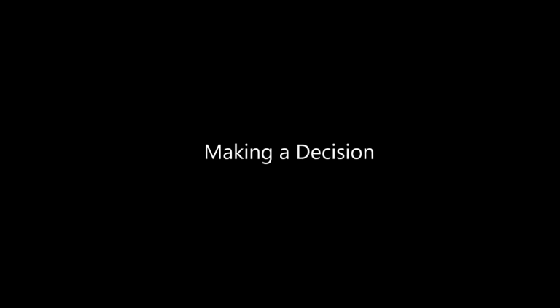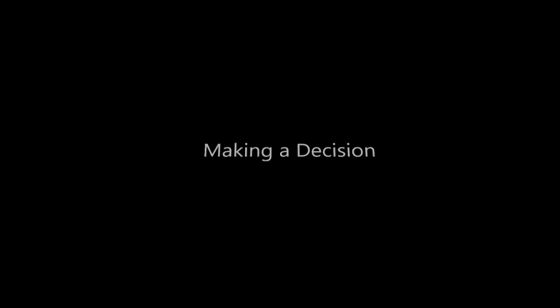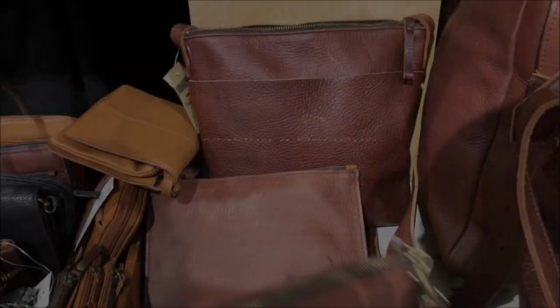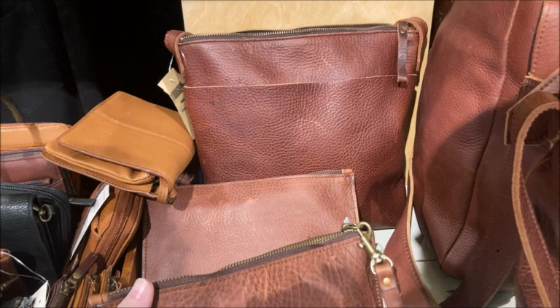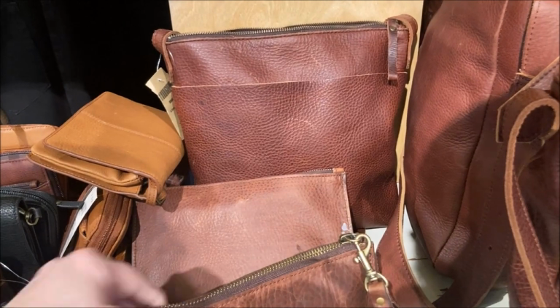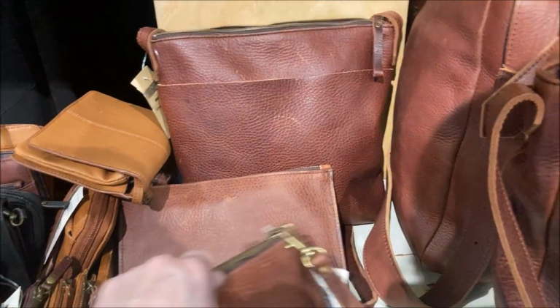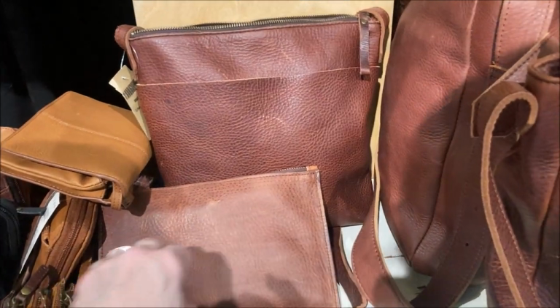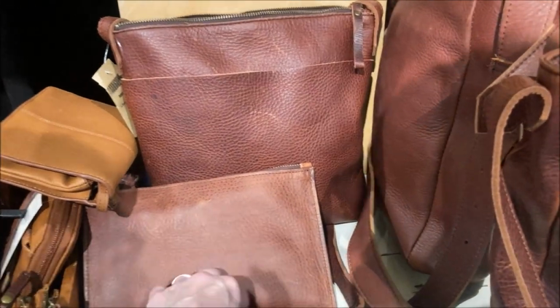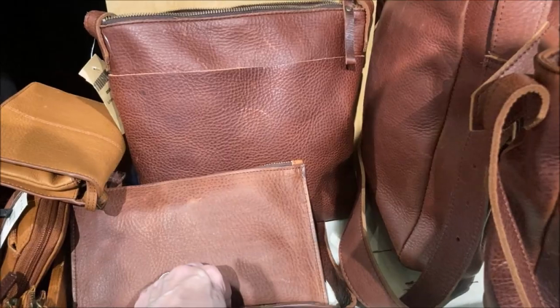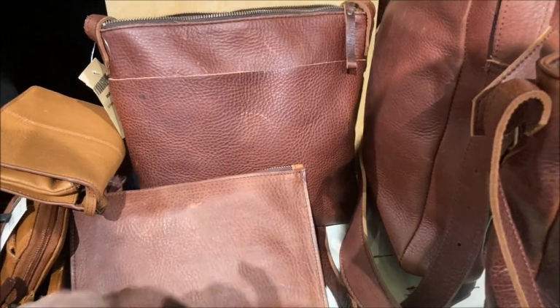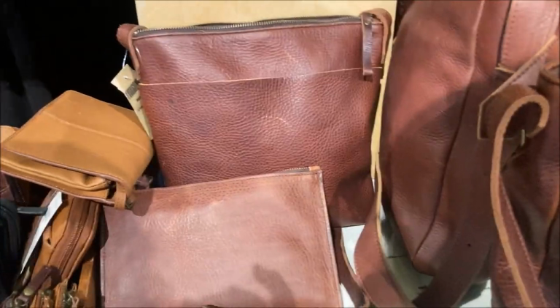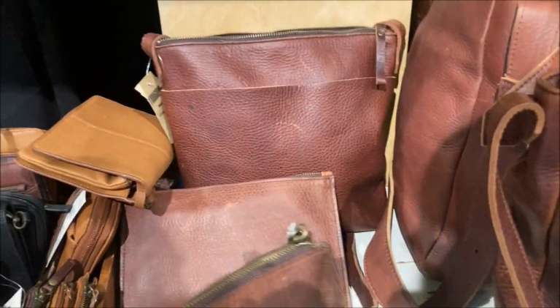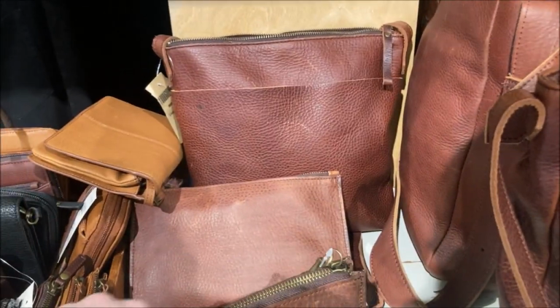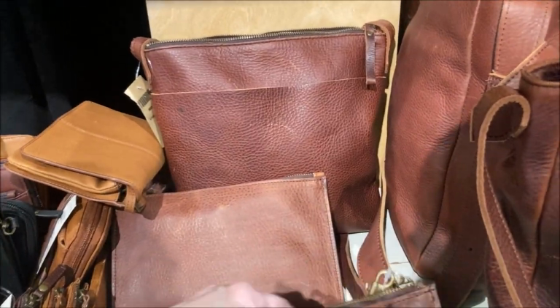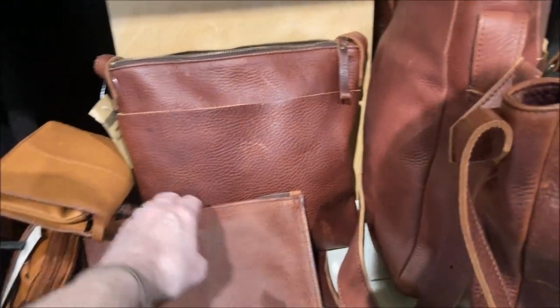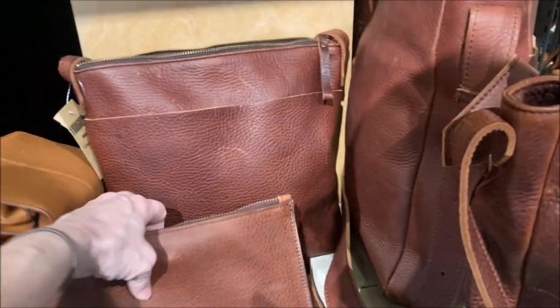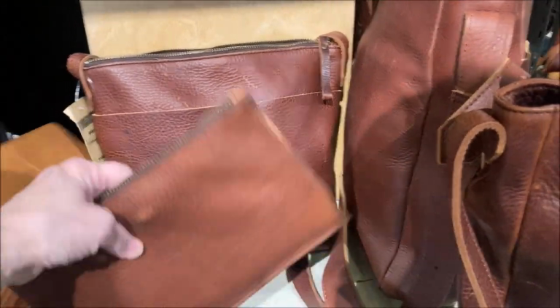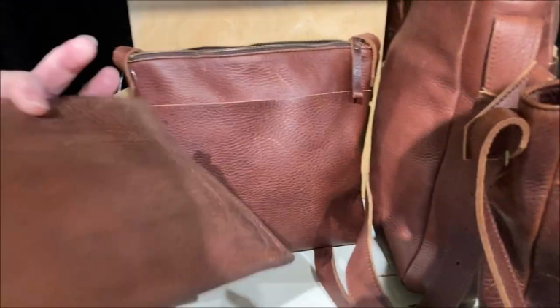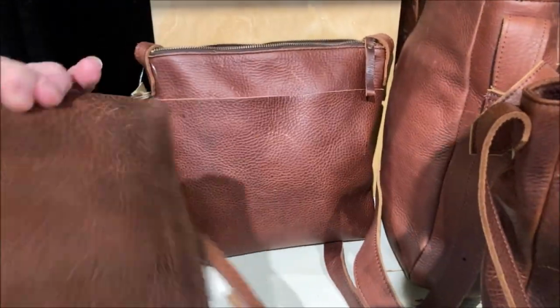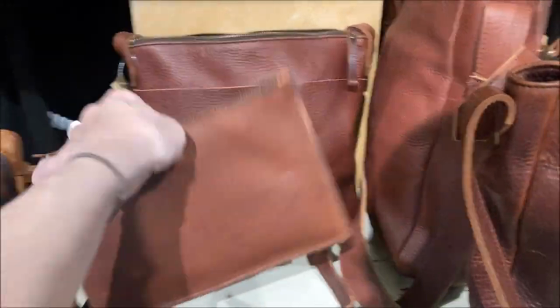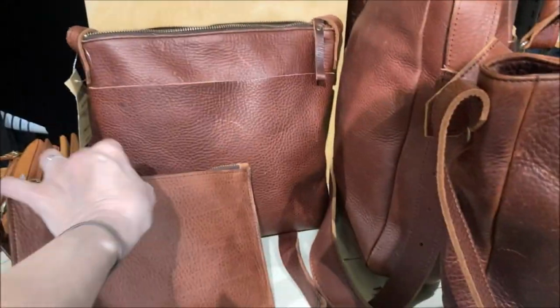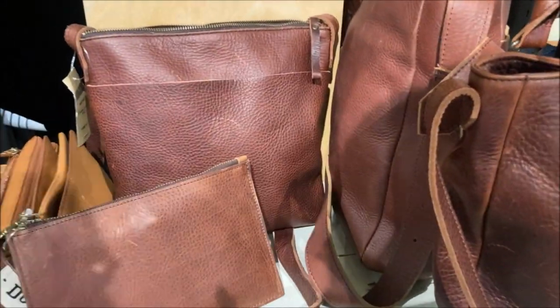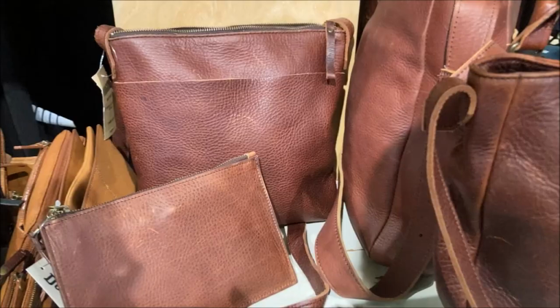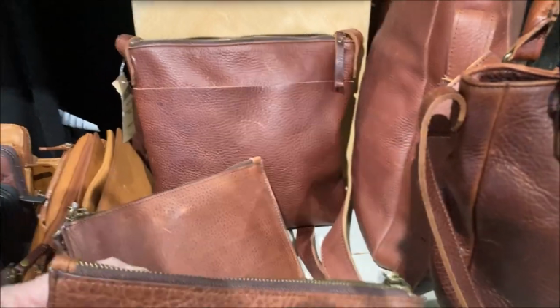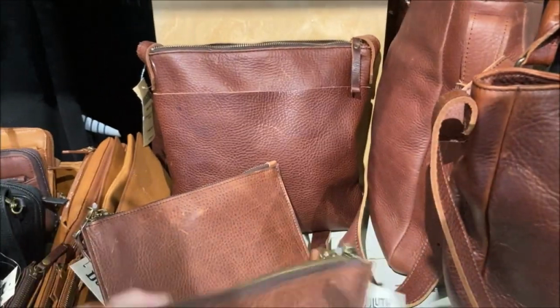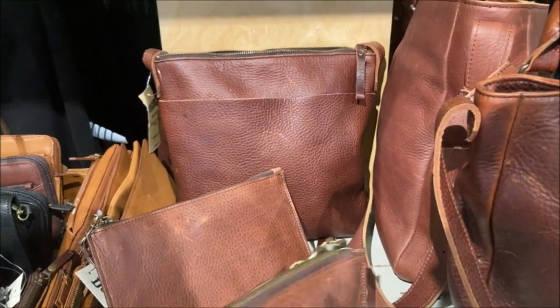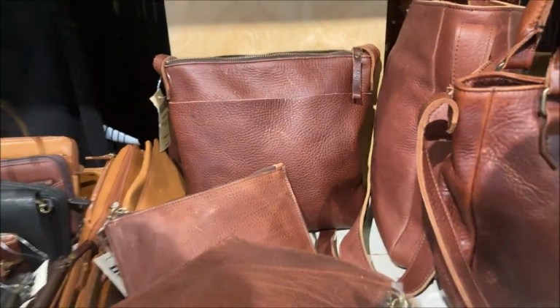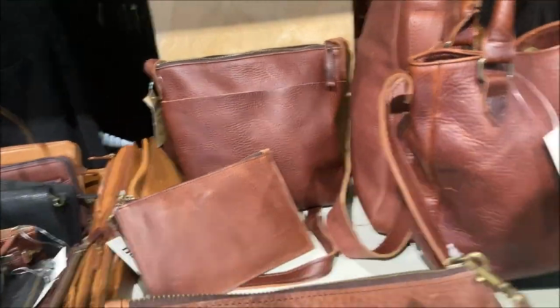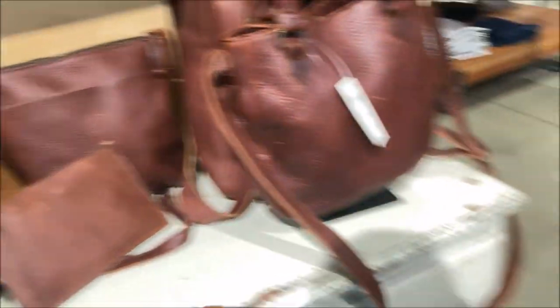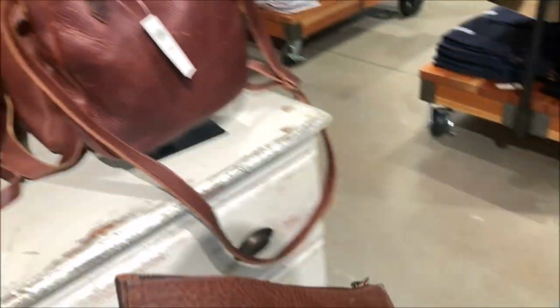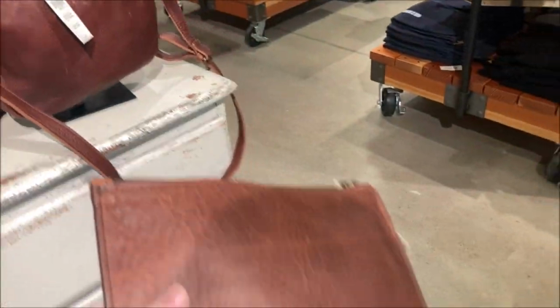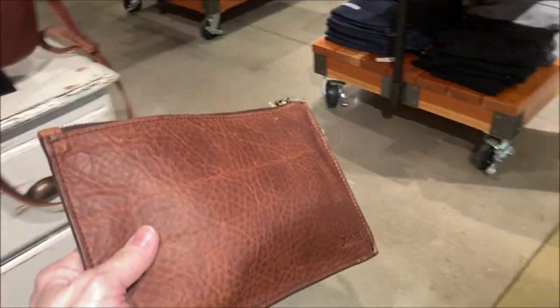I really like this pouch too — it's awesome. I'm going to get it just because I'm crazy.